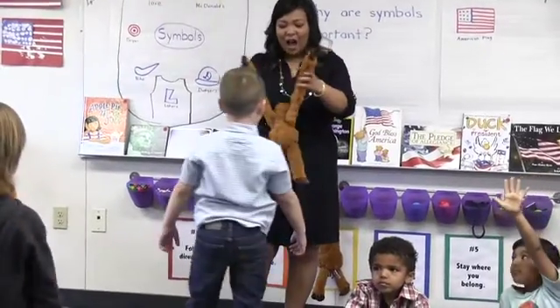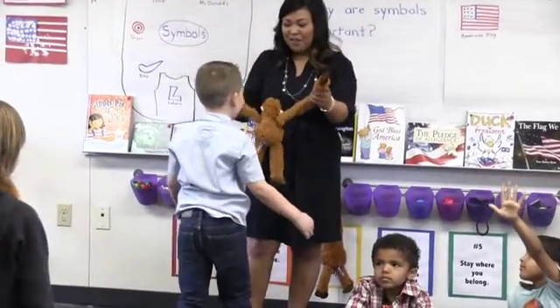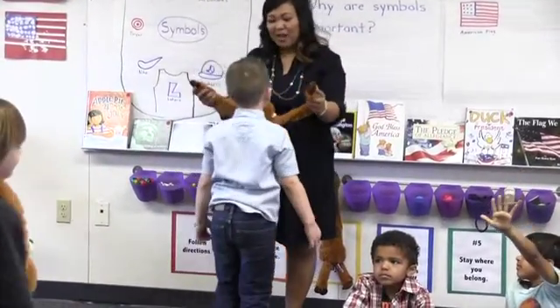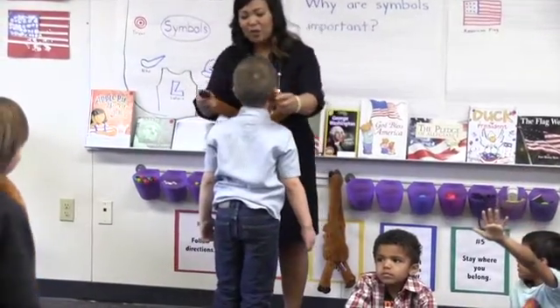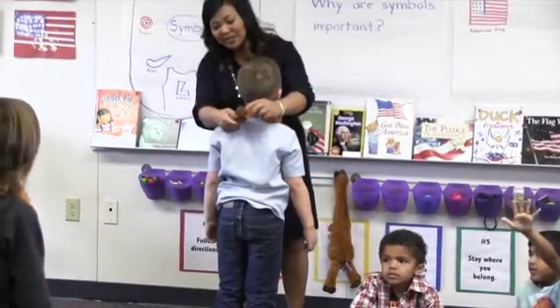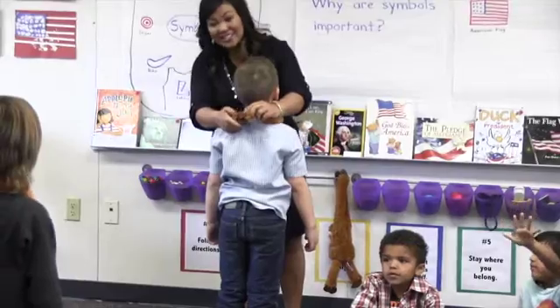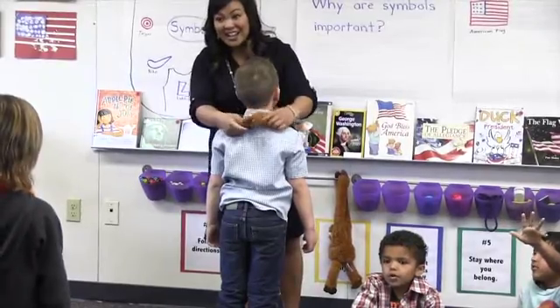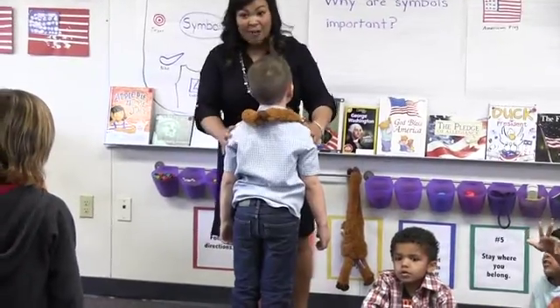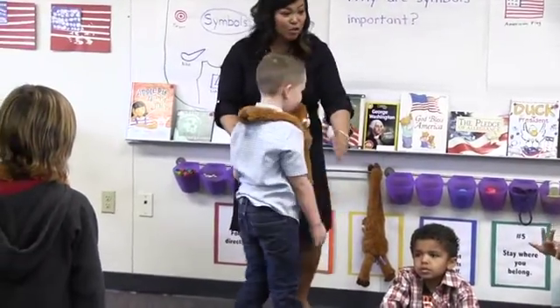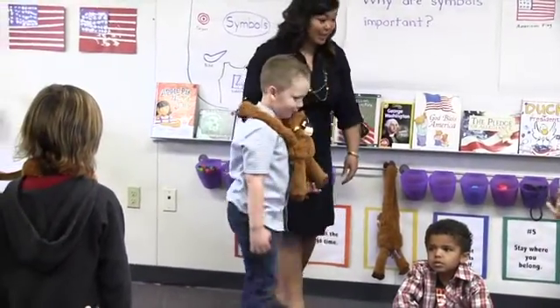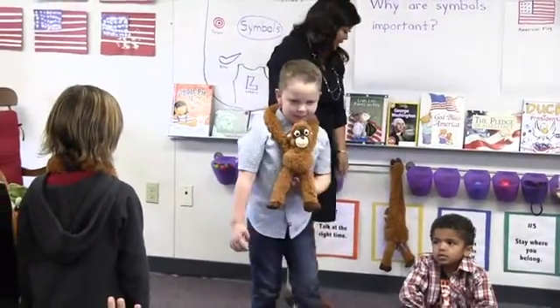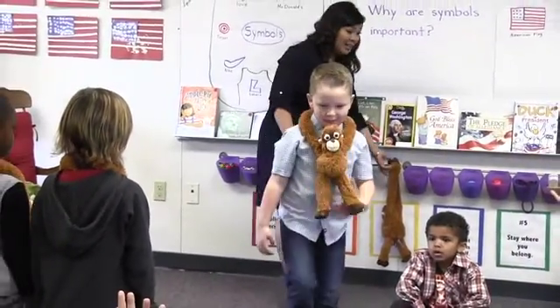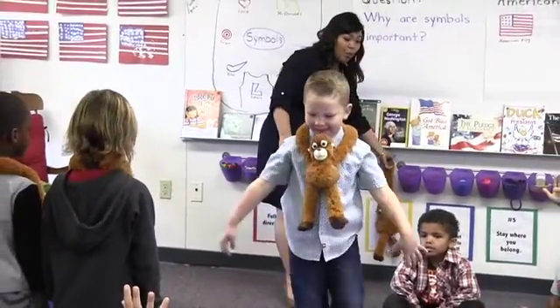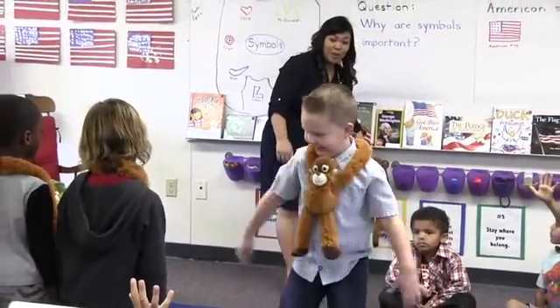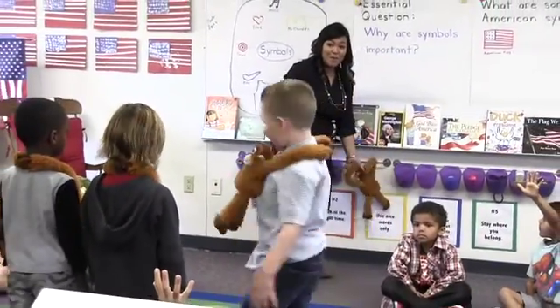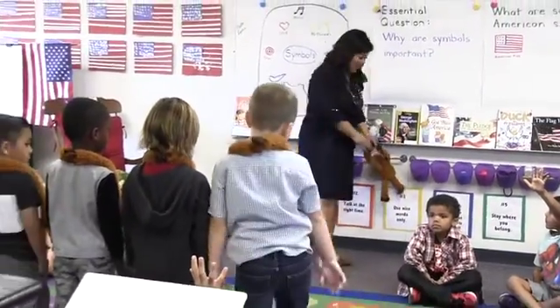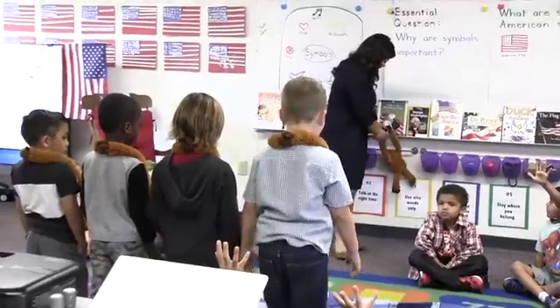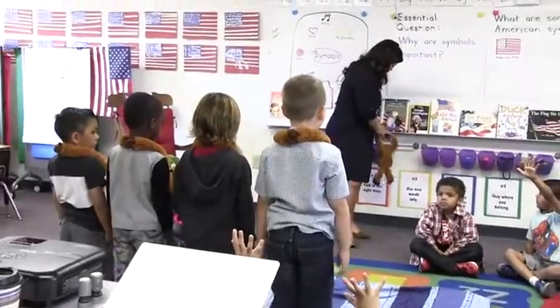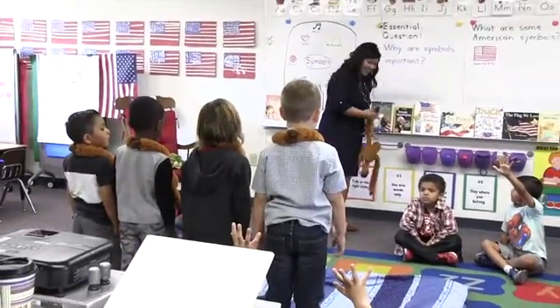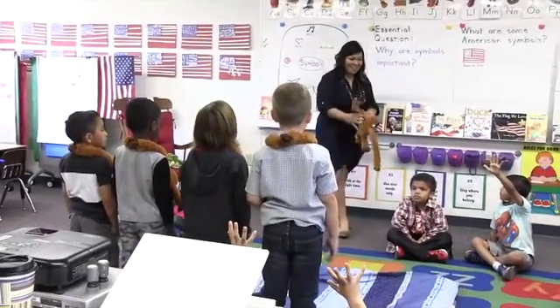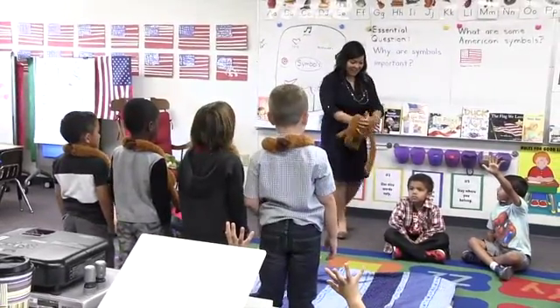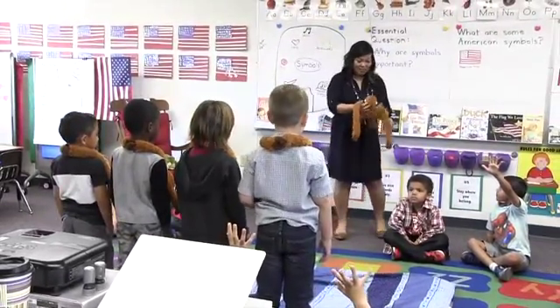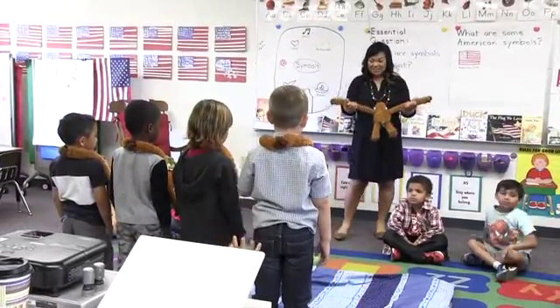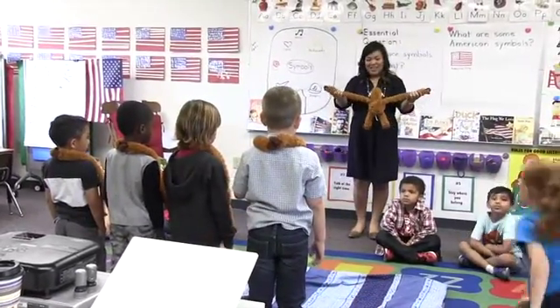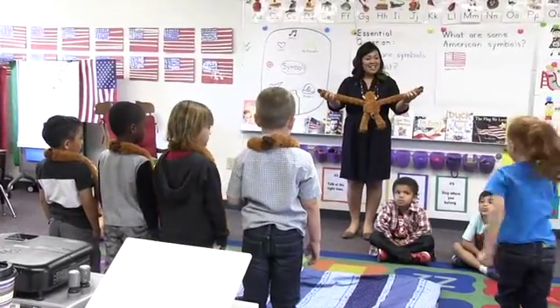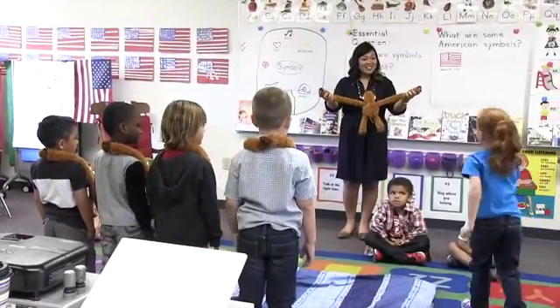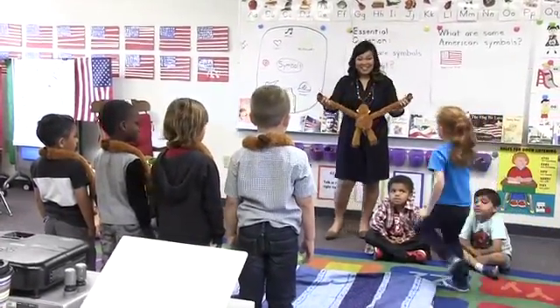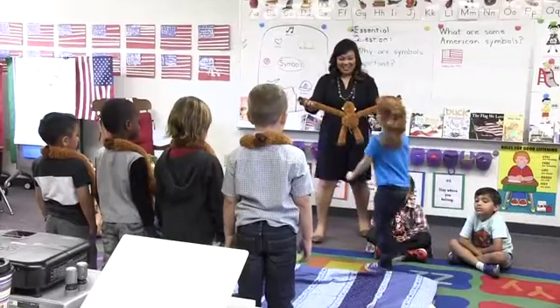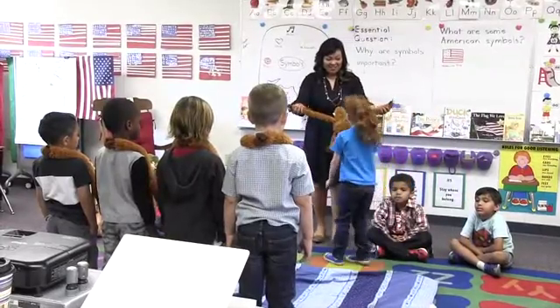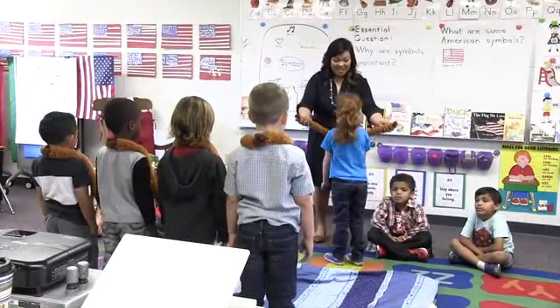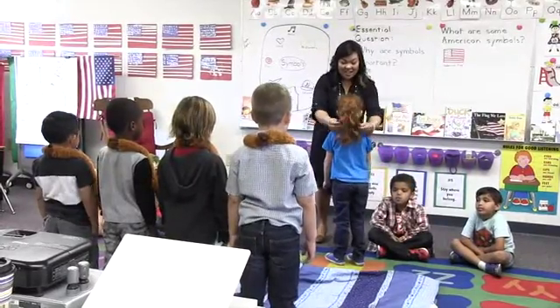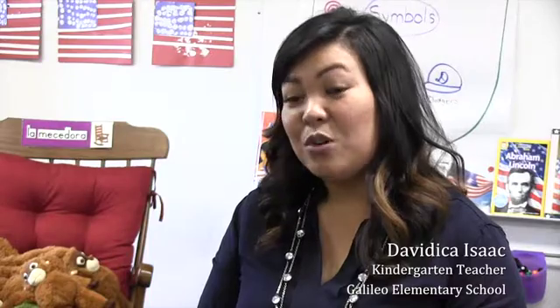How many monkeys do we have so far, boys and girls? How many more do we need? We need one more. Here we go. Gavin, would you like to be the last monkey? Here we go.